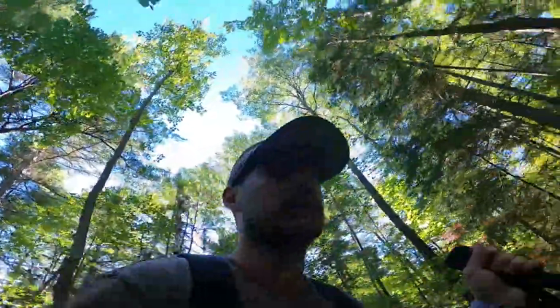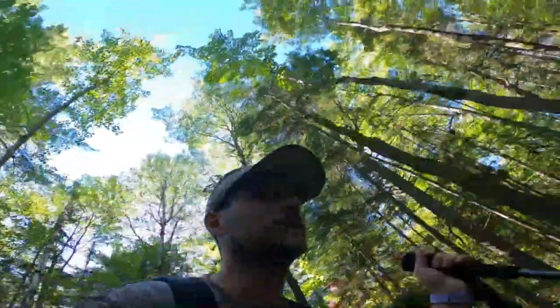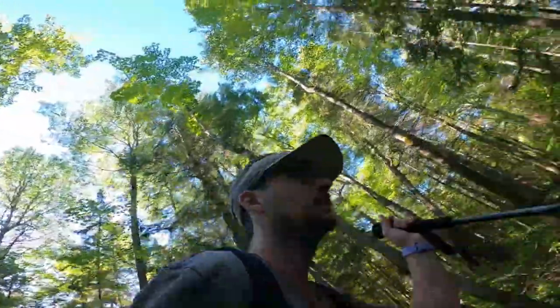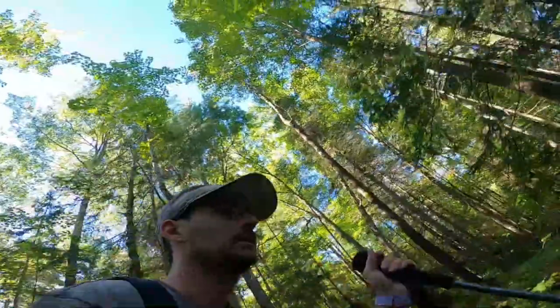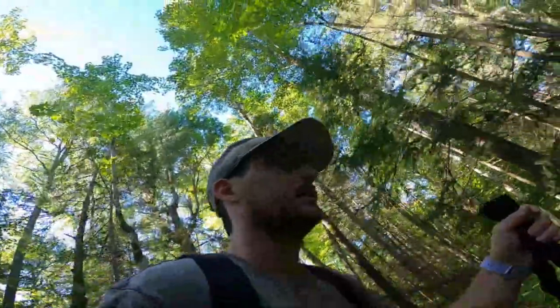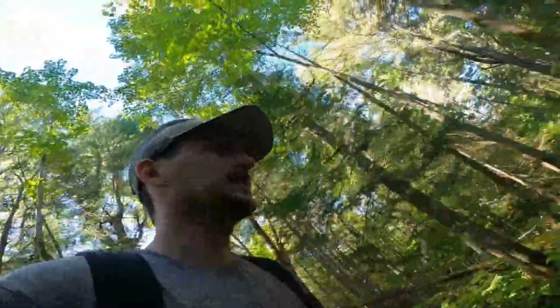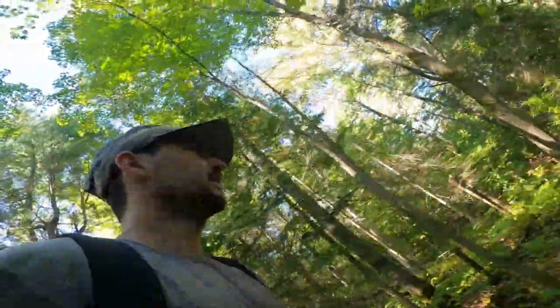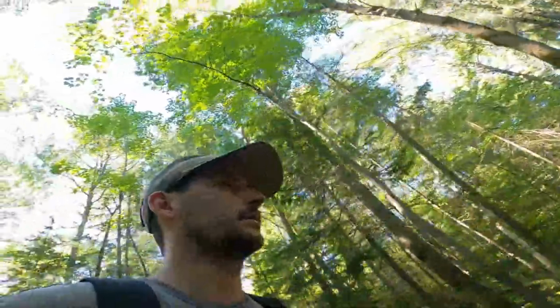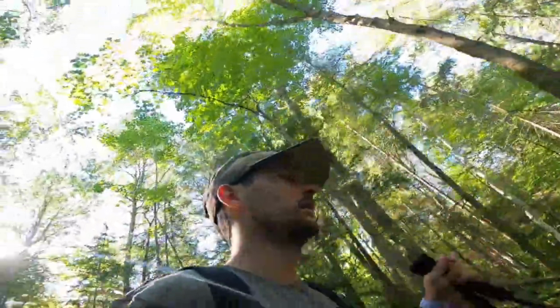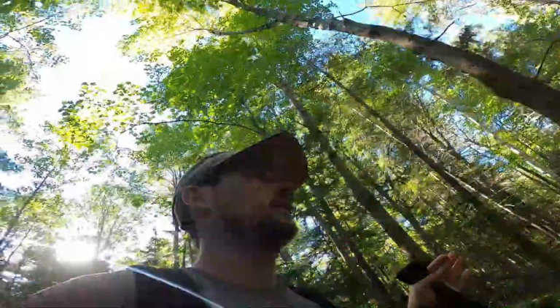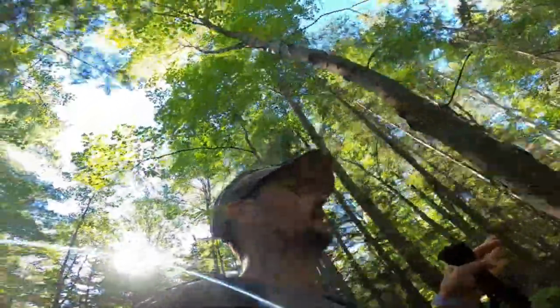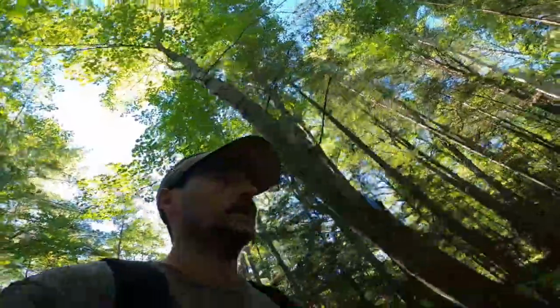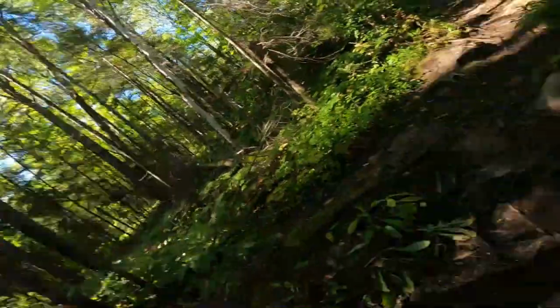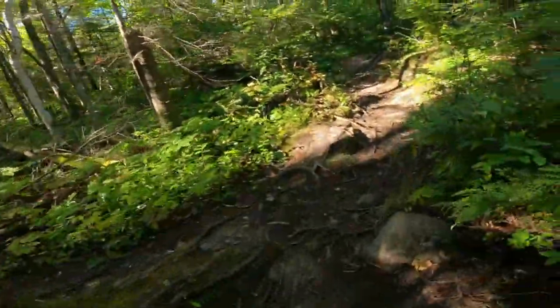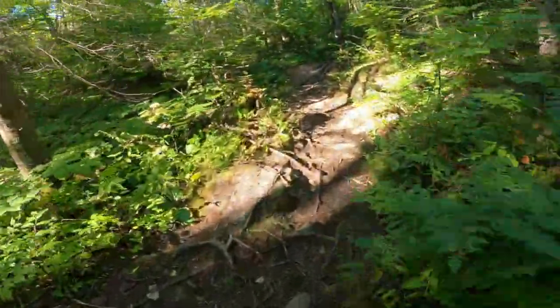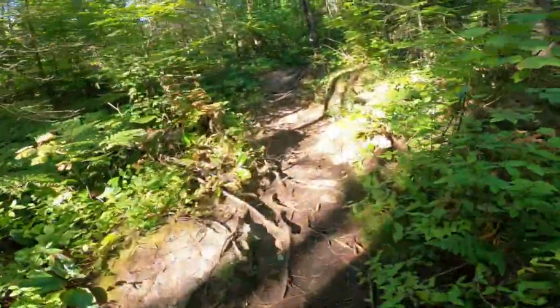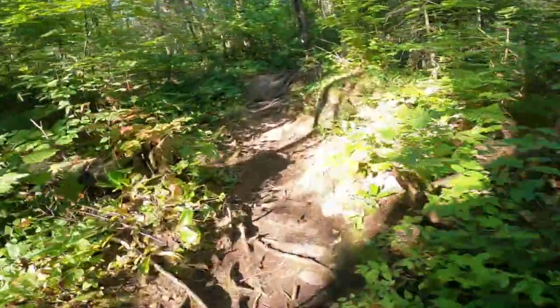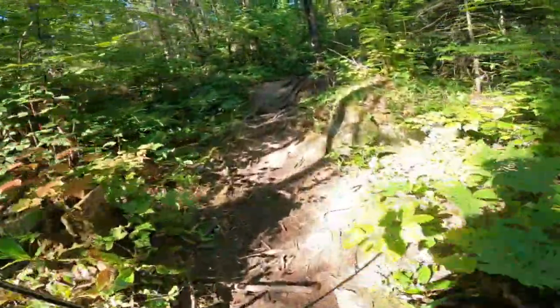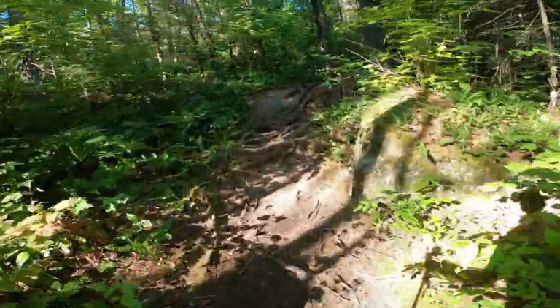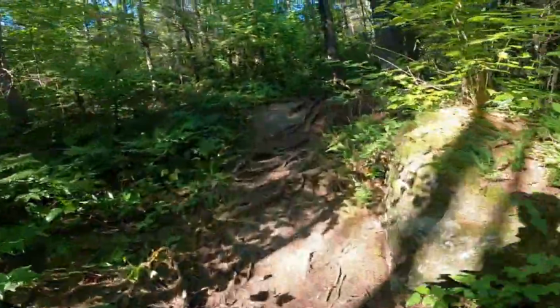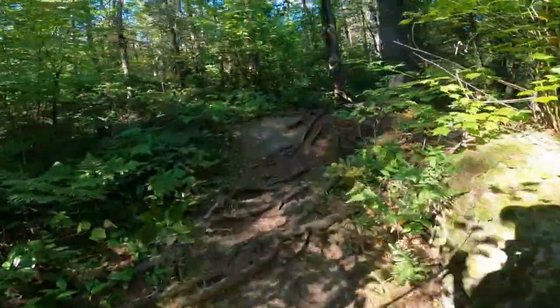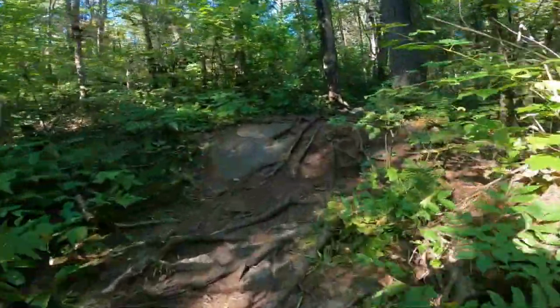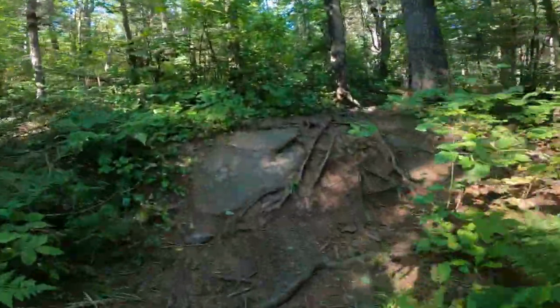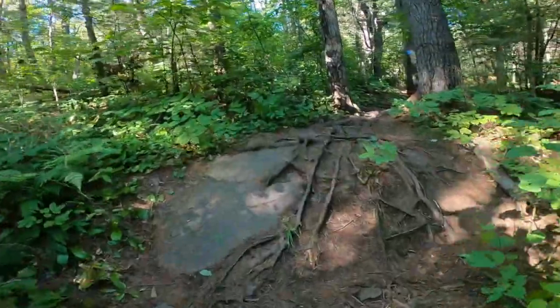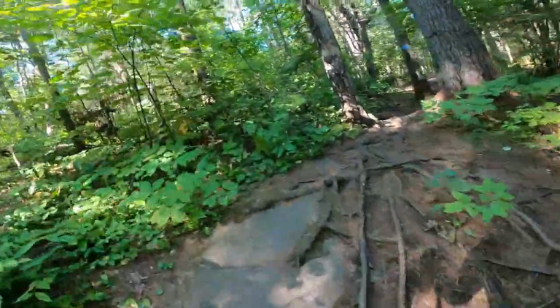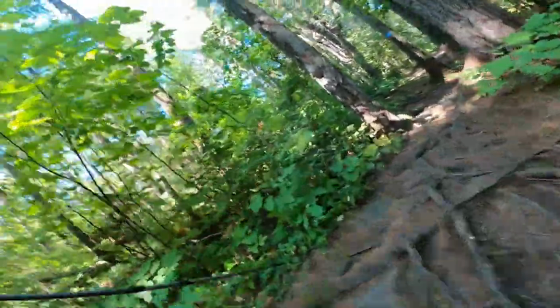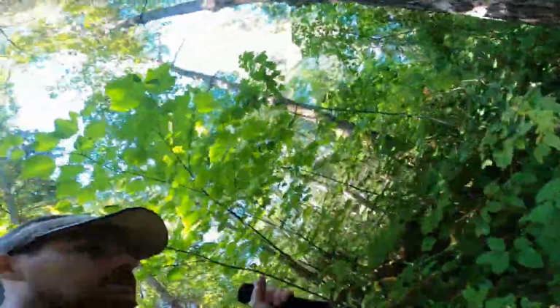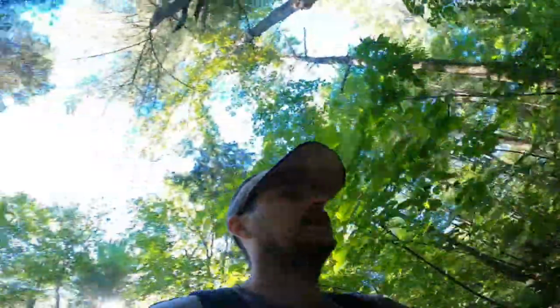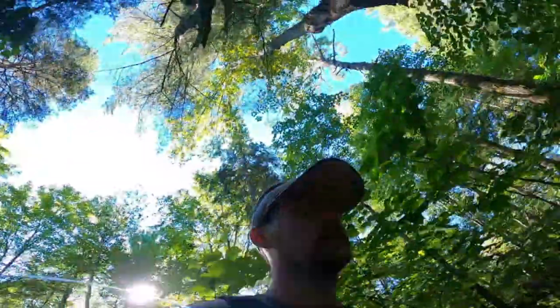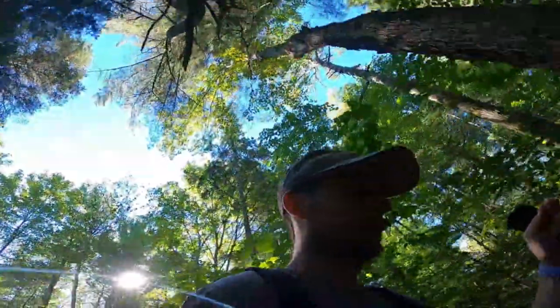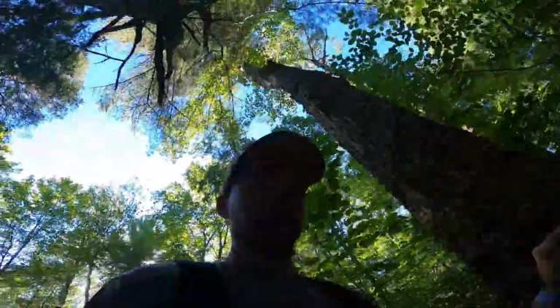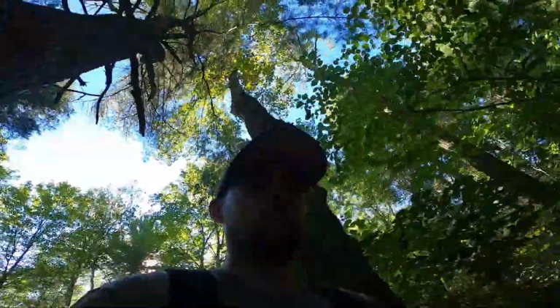Alright, so far it's pretty intense. Like, the ground — roots galore. Like, look at this. Crazy. Rocks and stuff. So definitely wear good footwear.